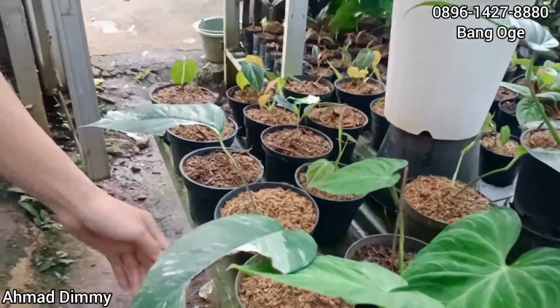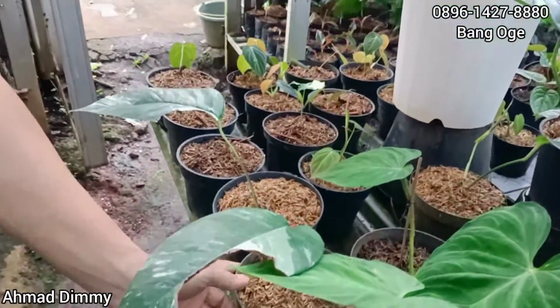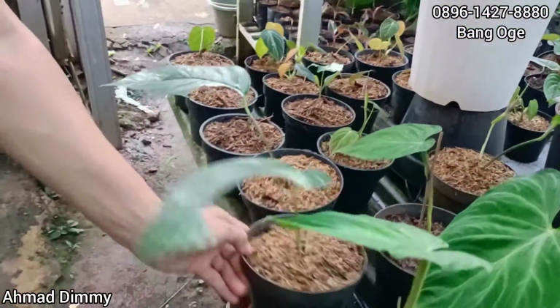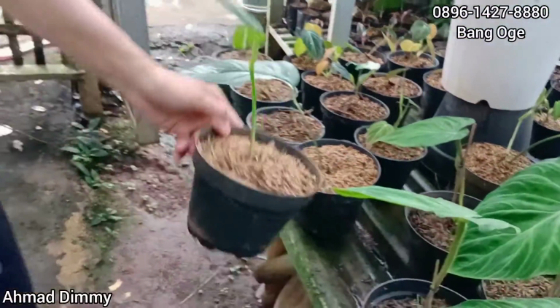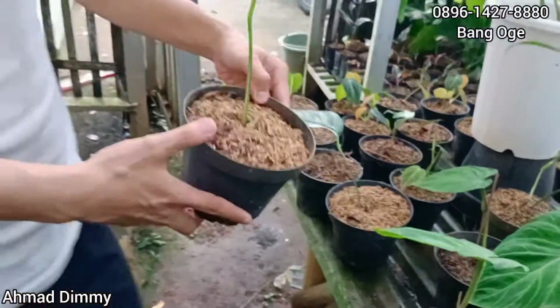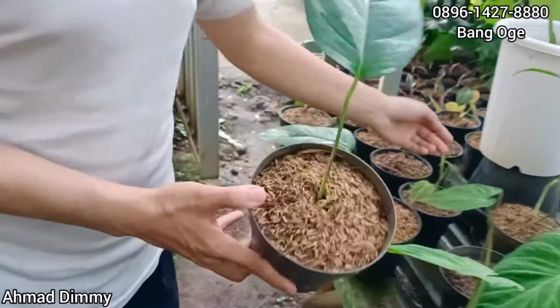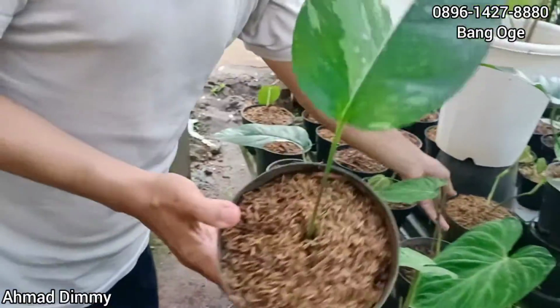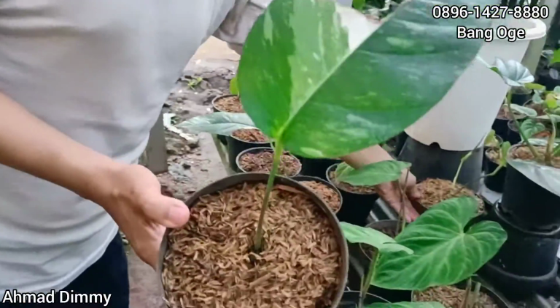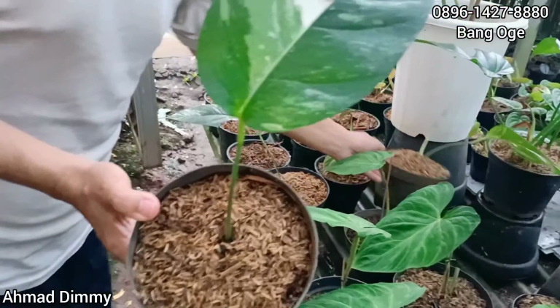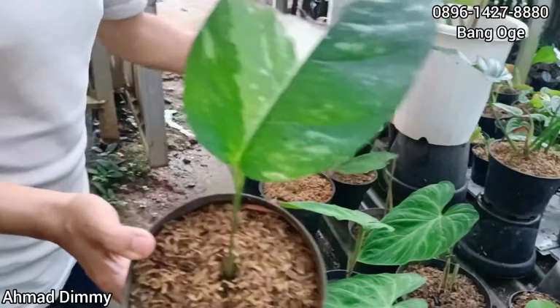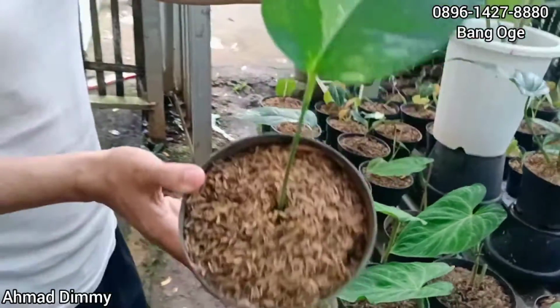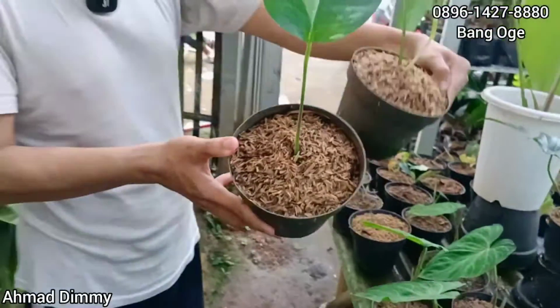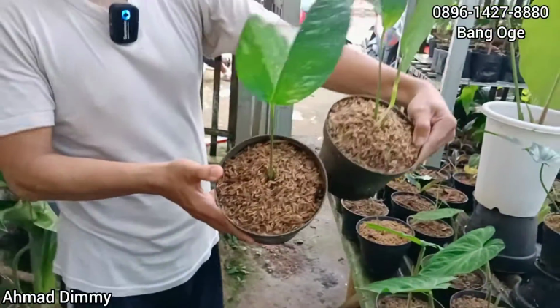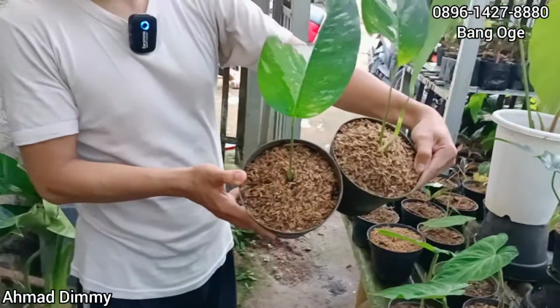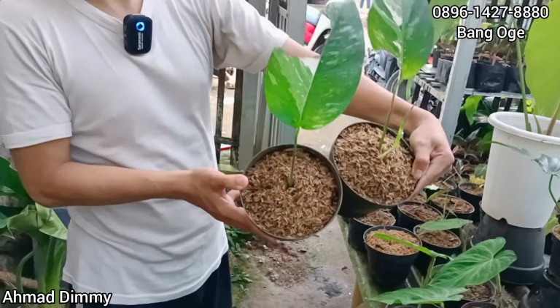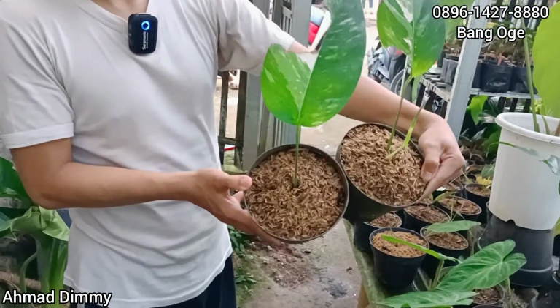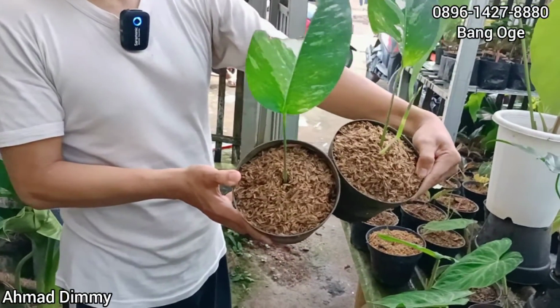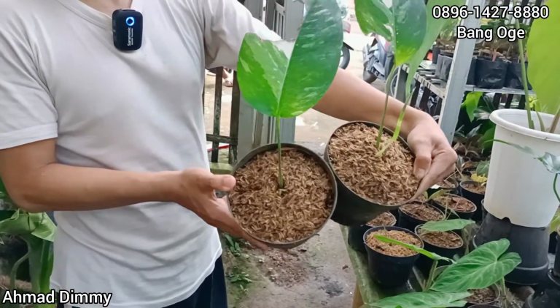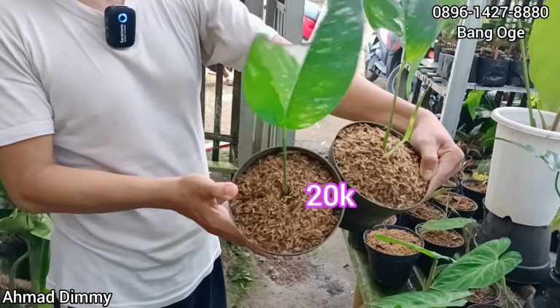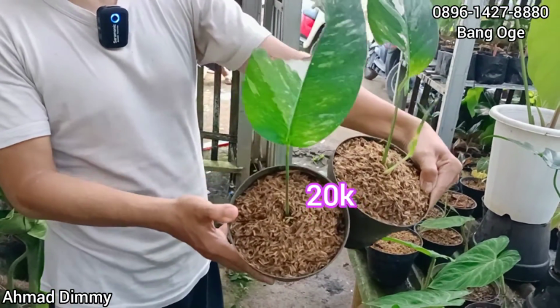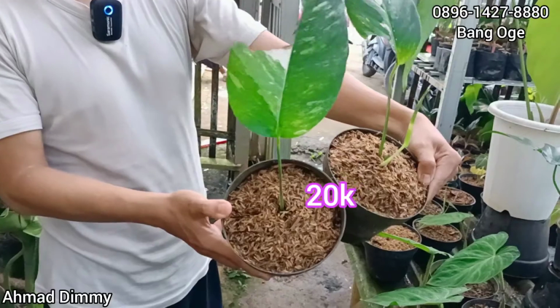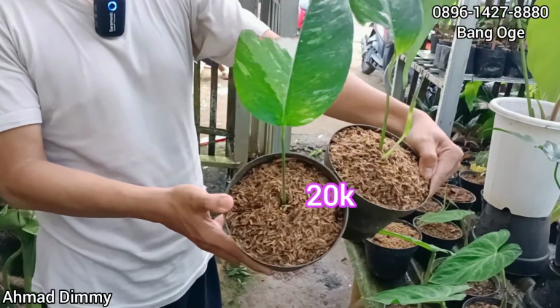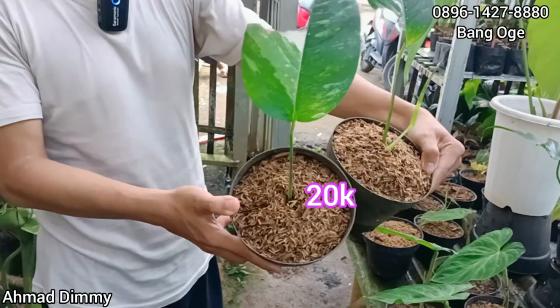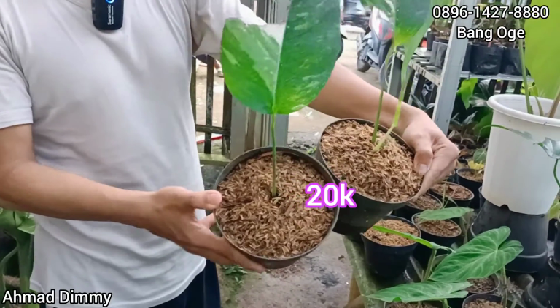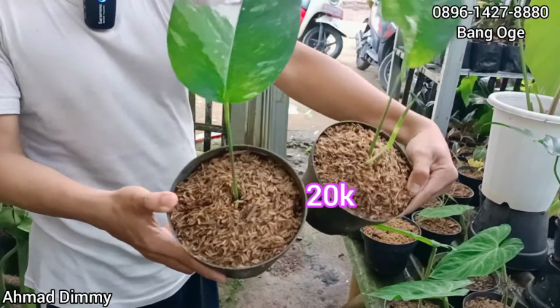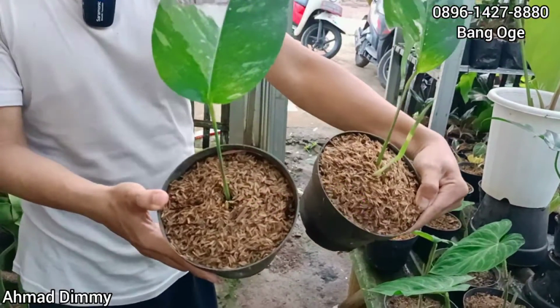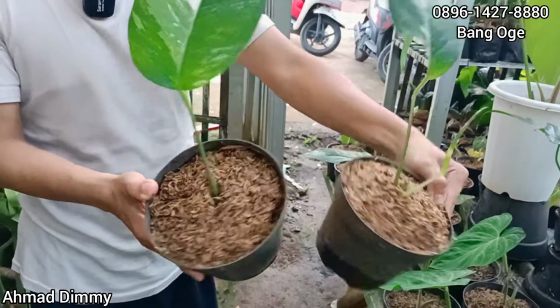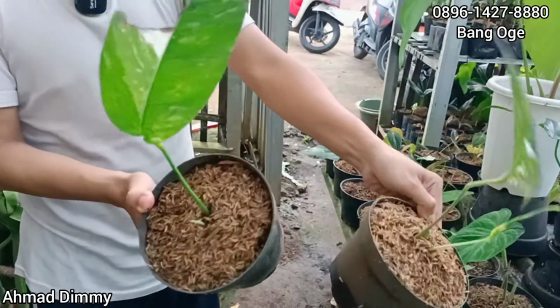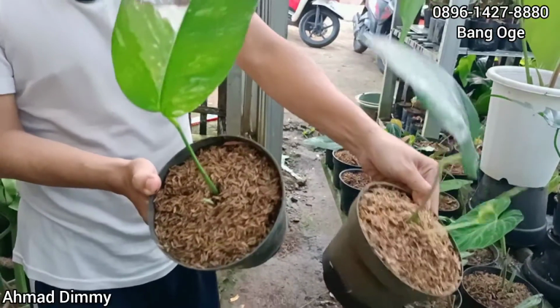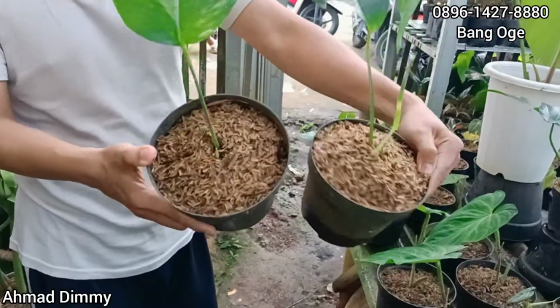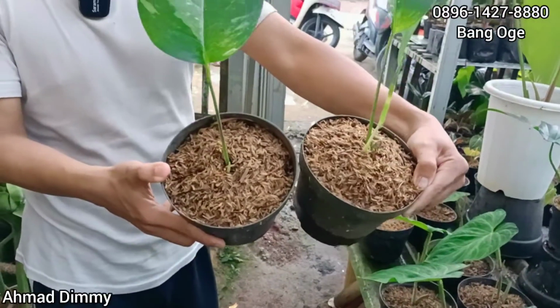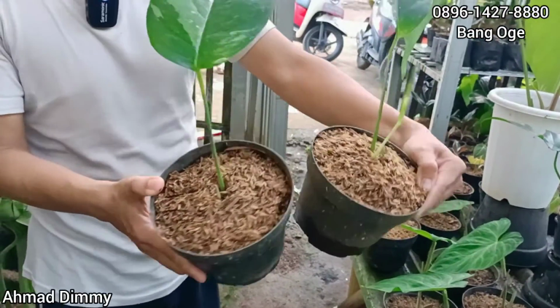Geser lagi, ini ada Epi yang seperti ini, yang besar, sudah mulai pada tunas. Ini kita kasih di Rp20.000 juga. Ada daun pancing yang besar, Rp20.000, murah lah ya.